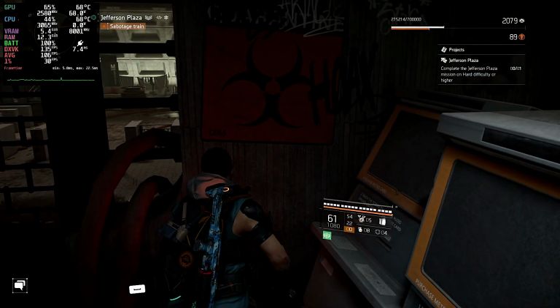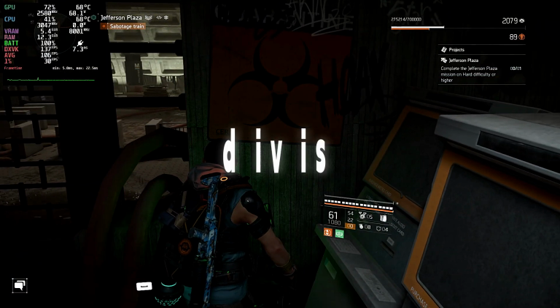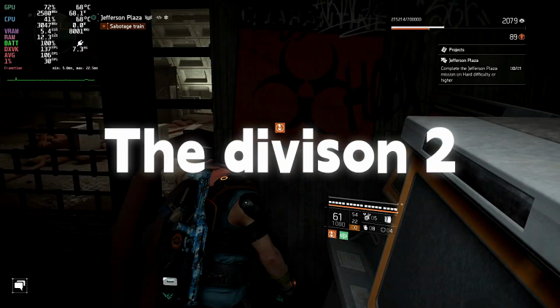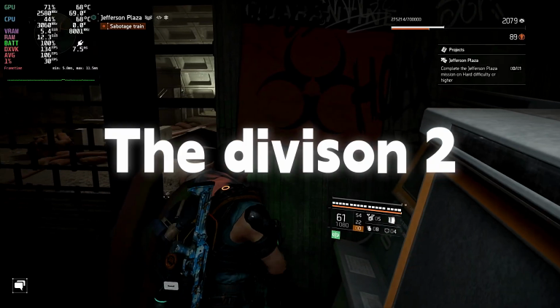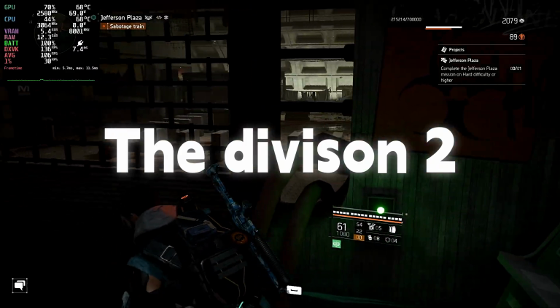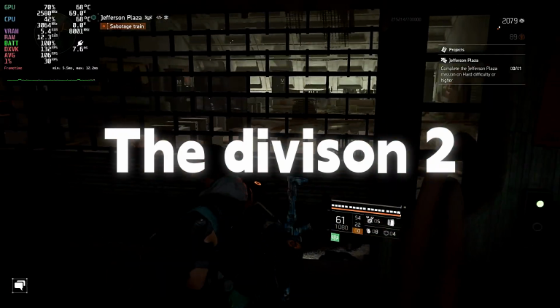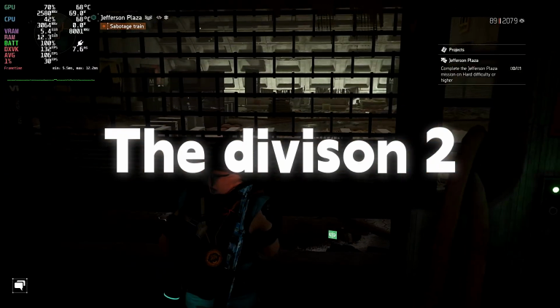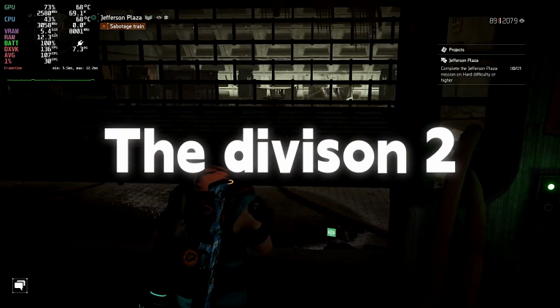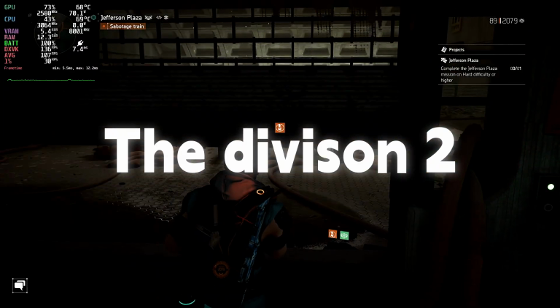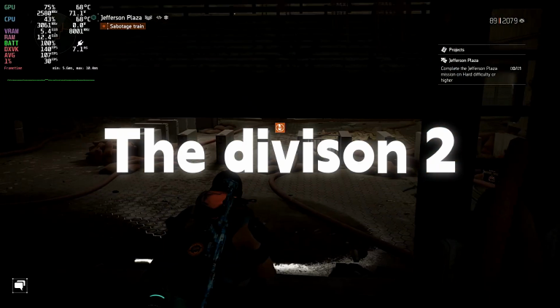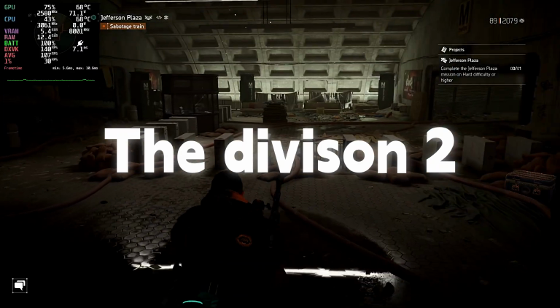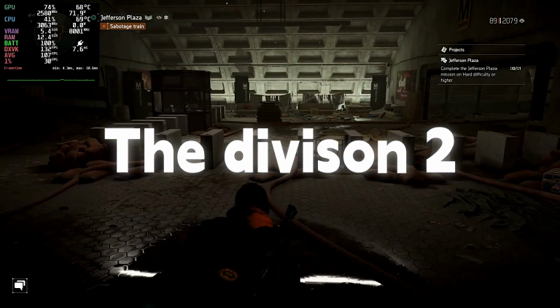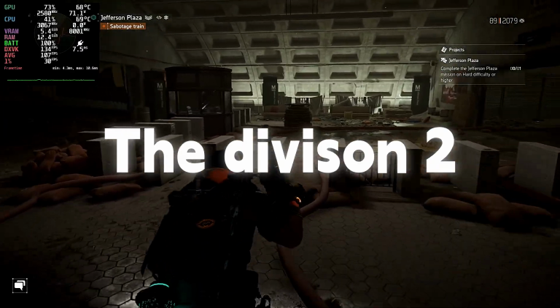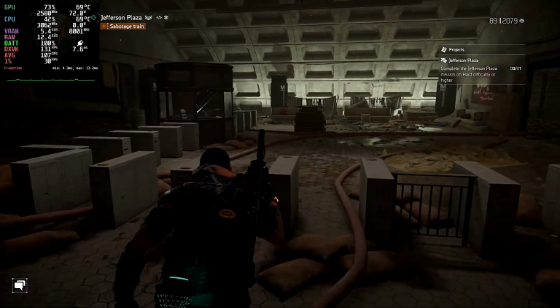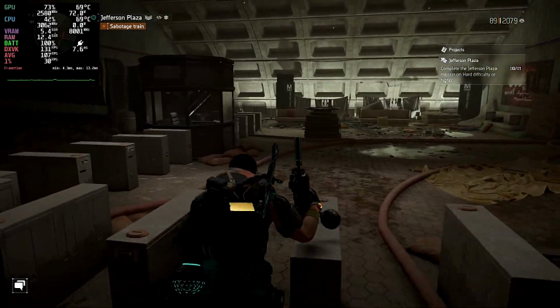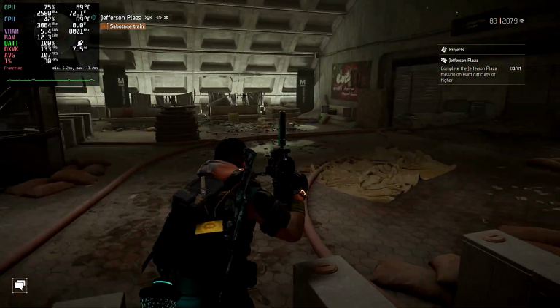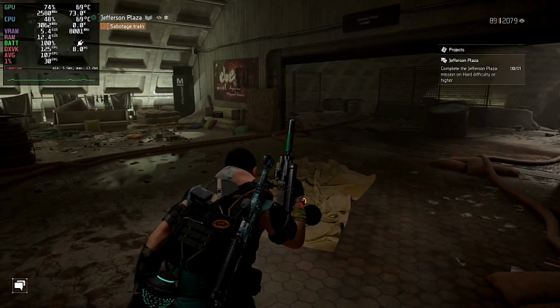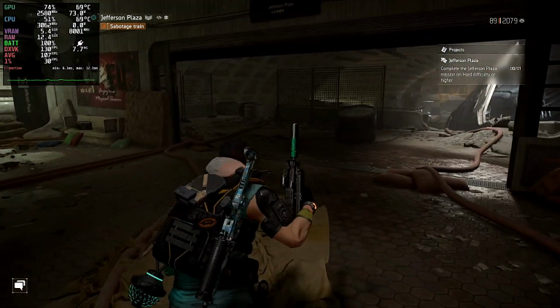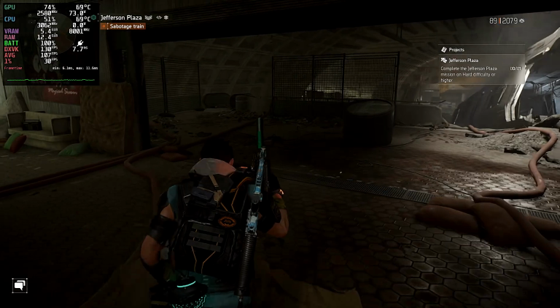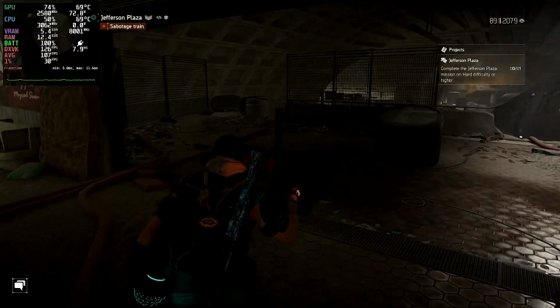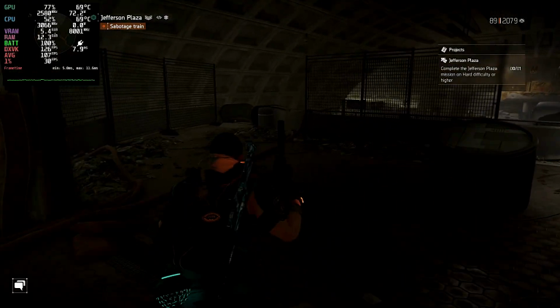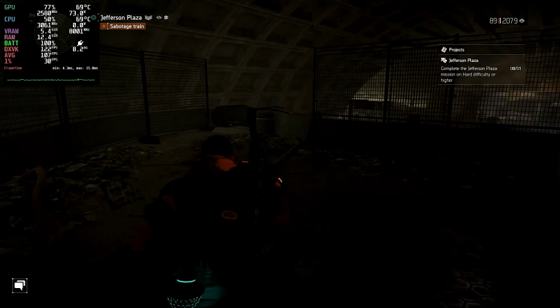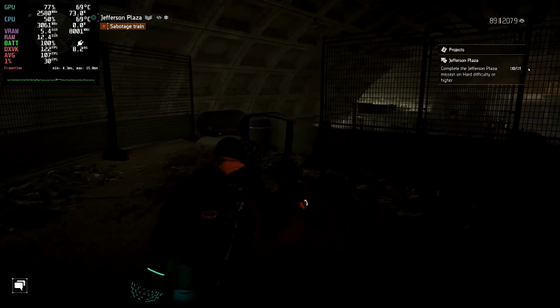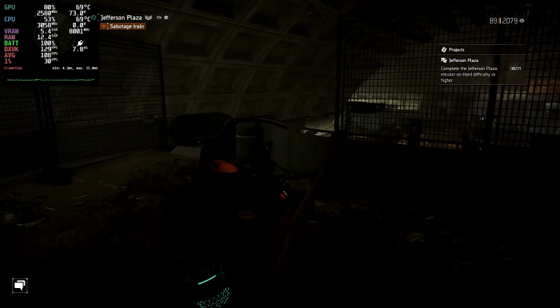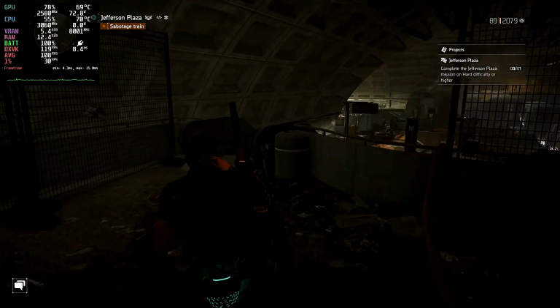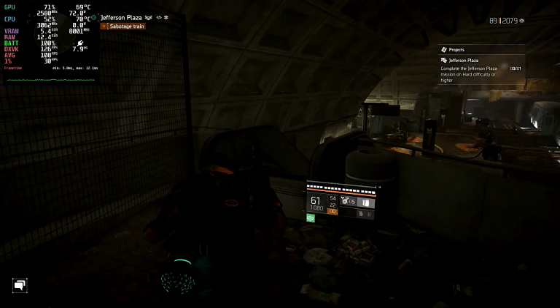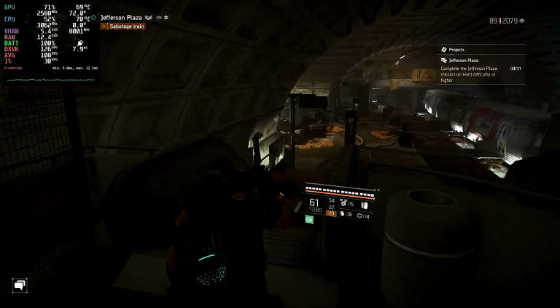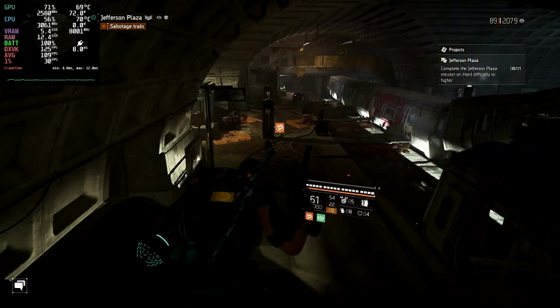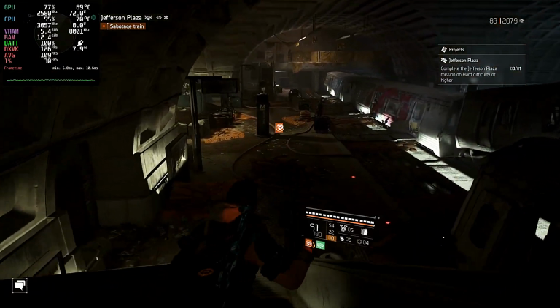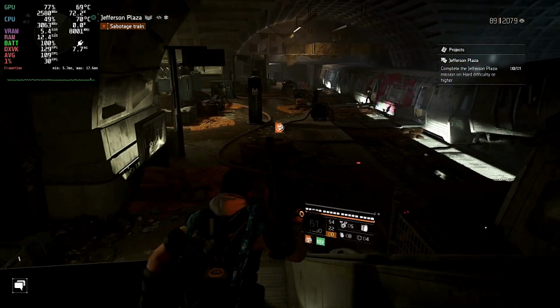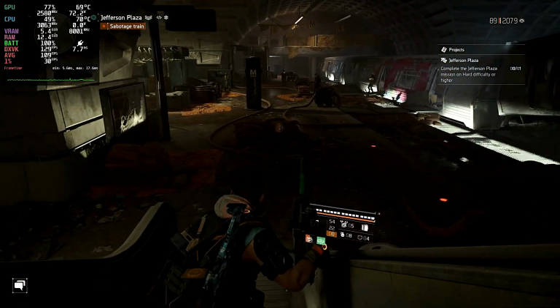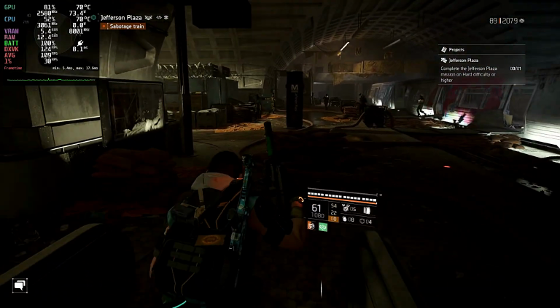In The Division 2, I'm getting around 100 to 120 fps — super smooth. The CPU never goes above 76 degrees and the GPU stays cool too. No stutter, just clean gameplay.